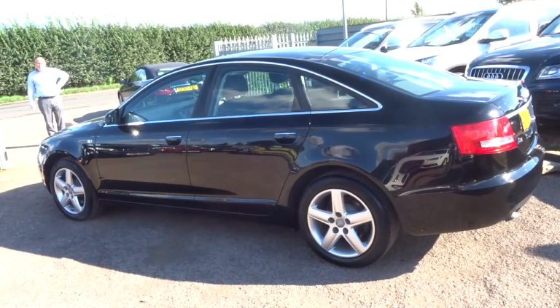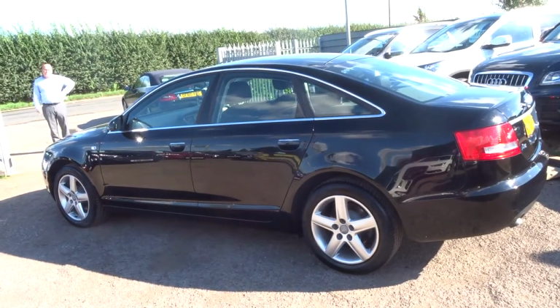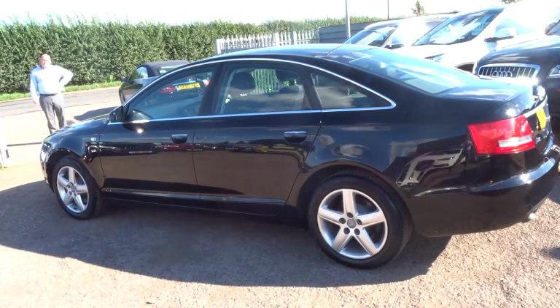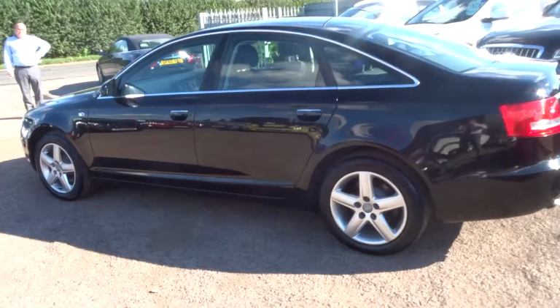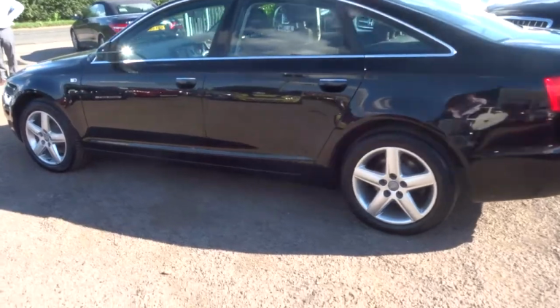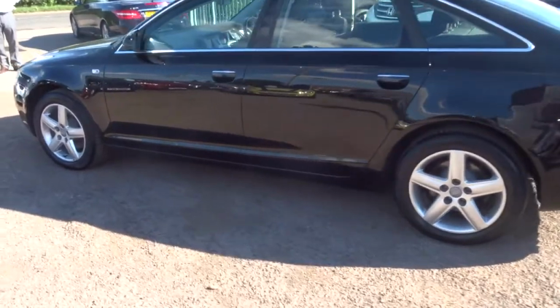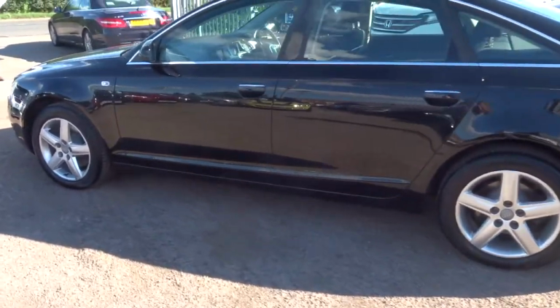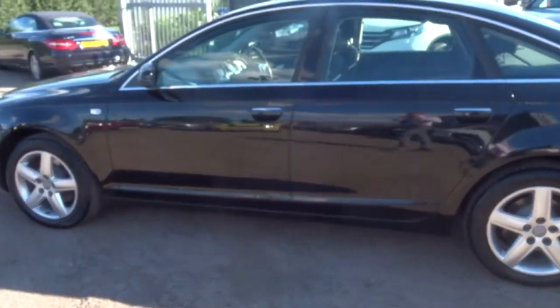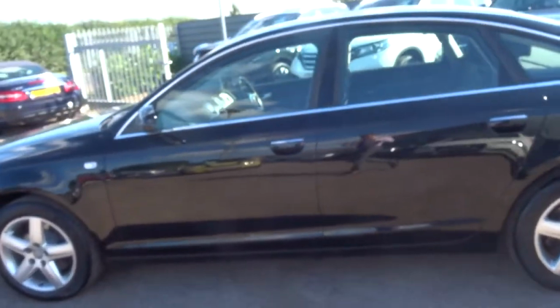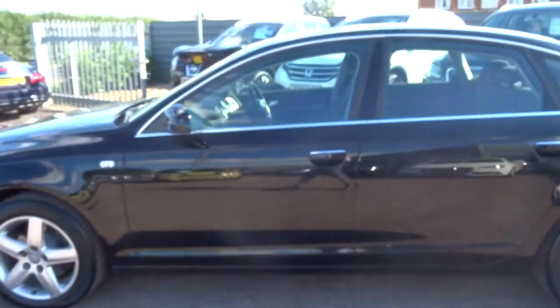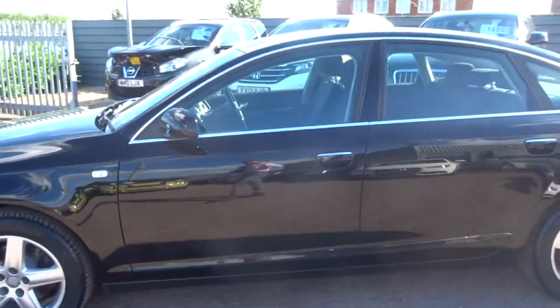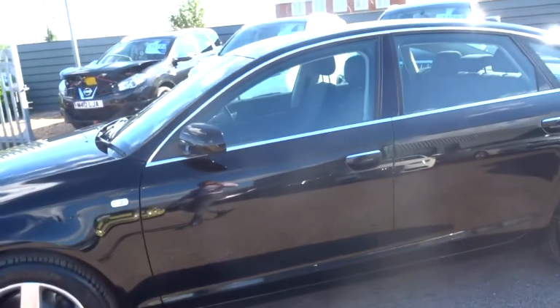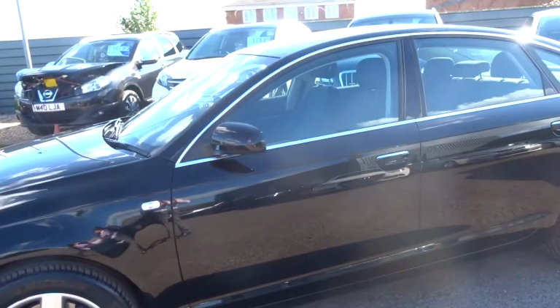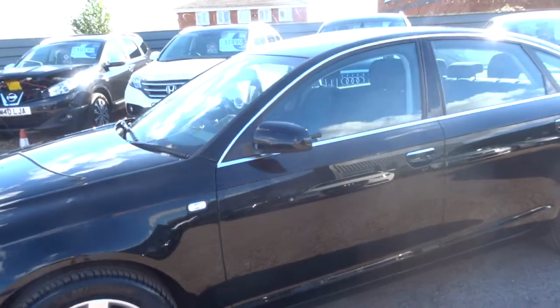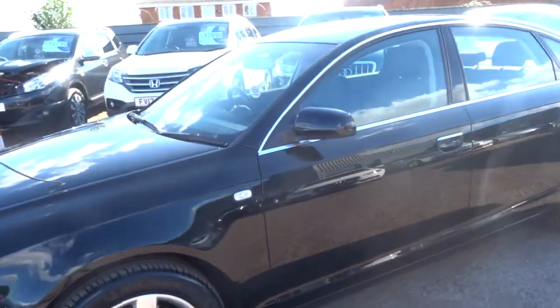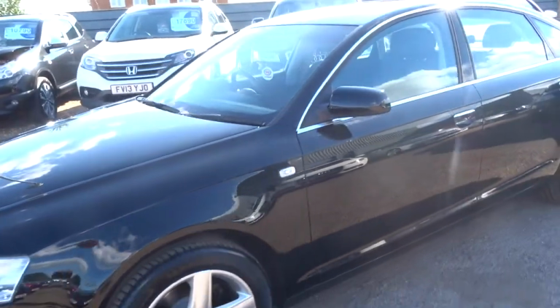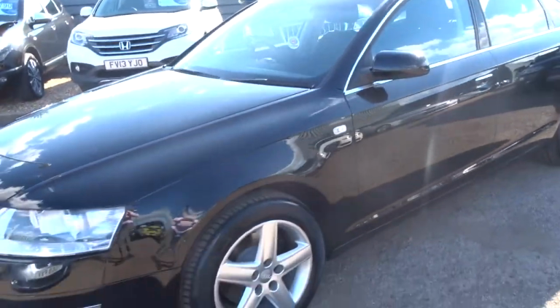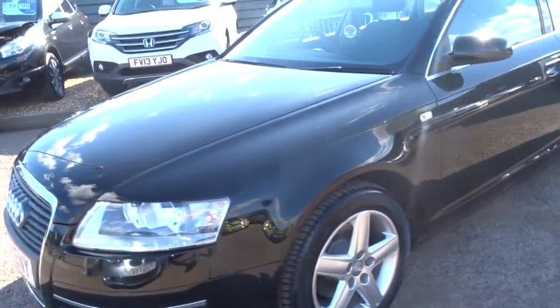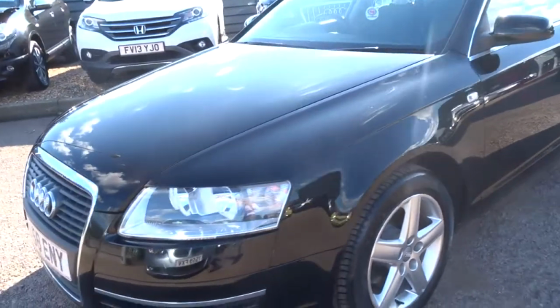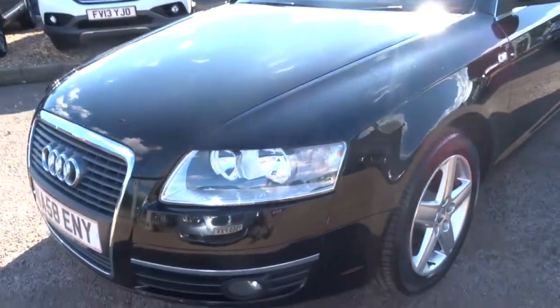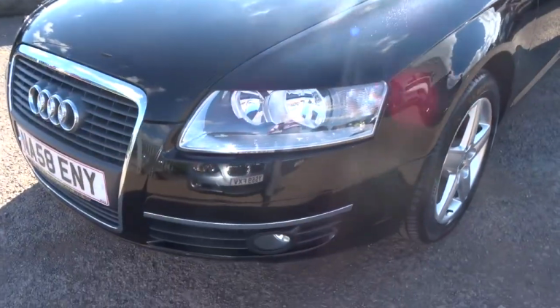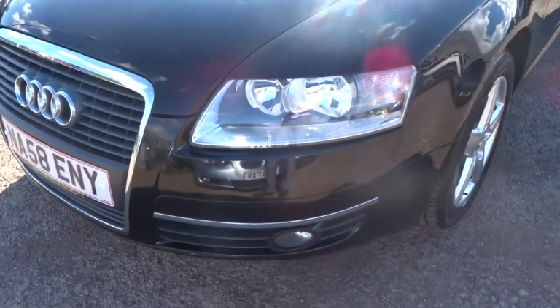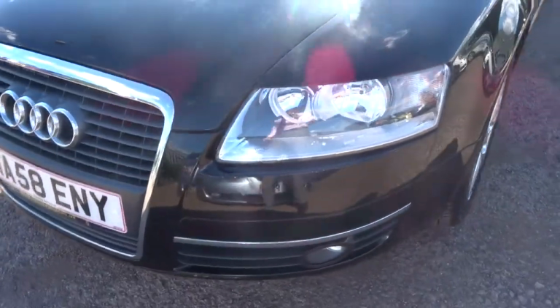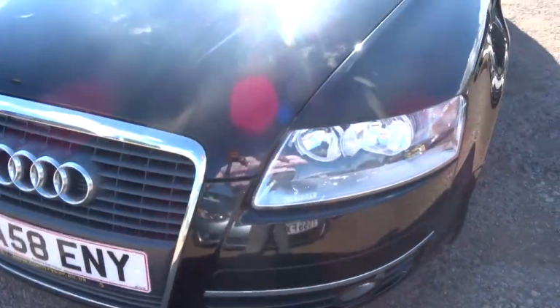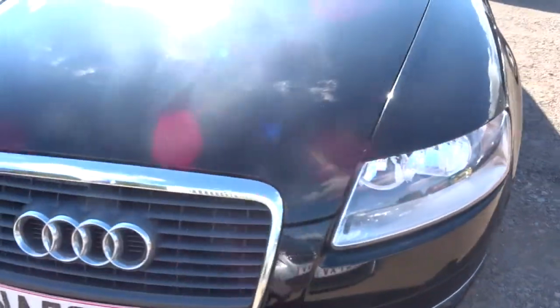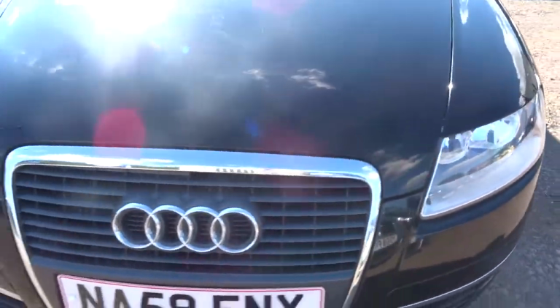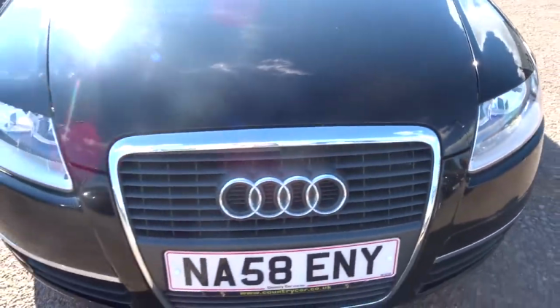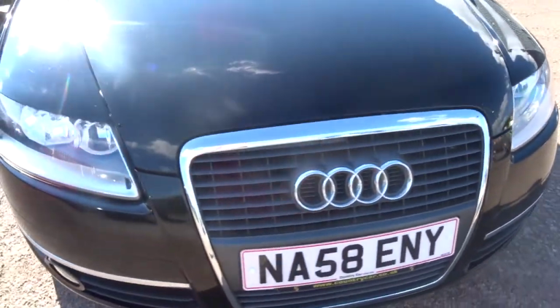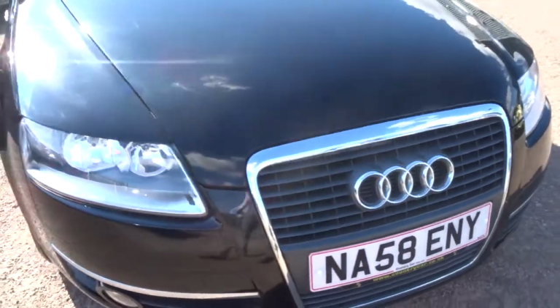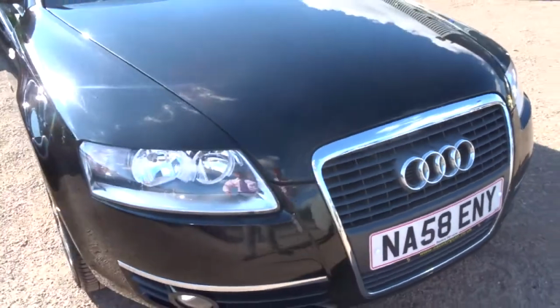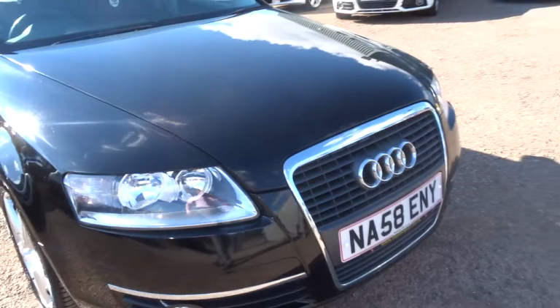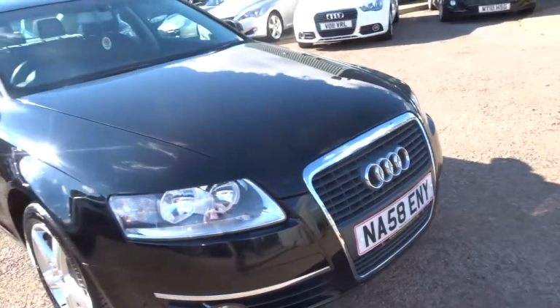It's got the manual transmission with a lovely chrome trim around the edges of the windows. Following around to the front, it's got automatic headlights, and fog lights front and rear.